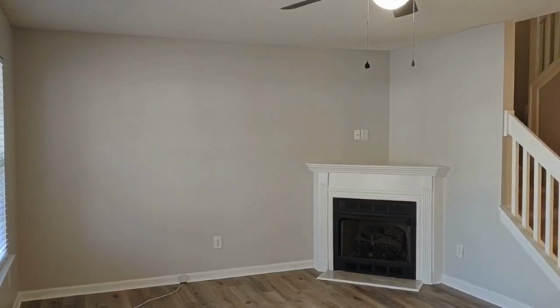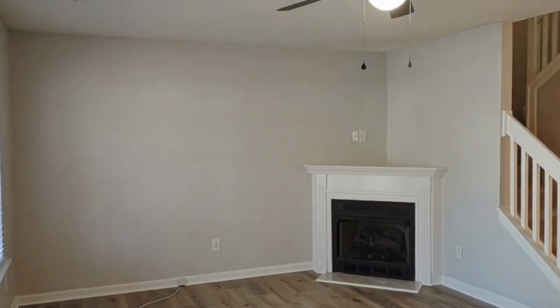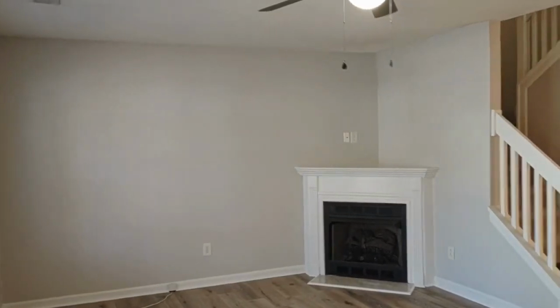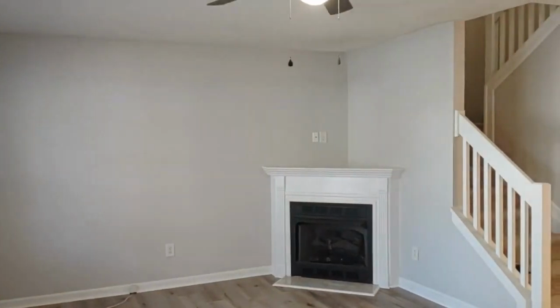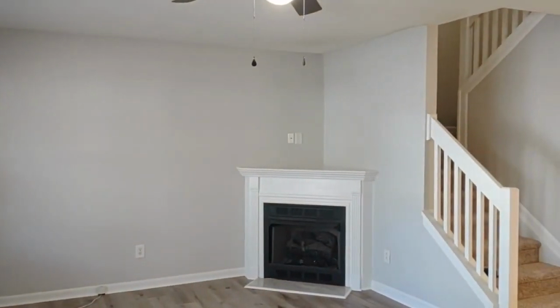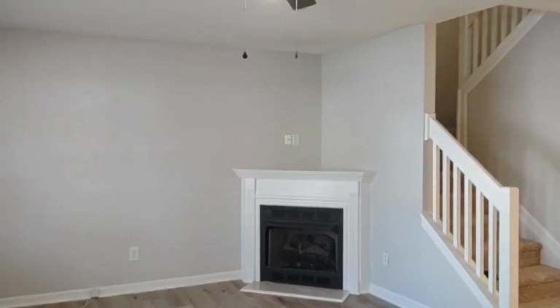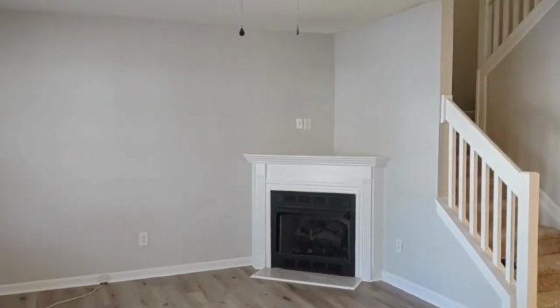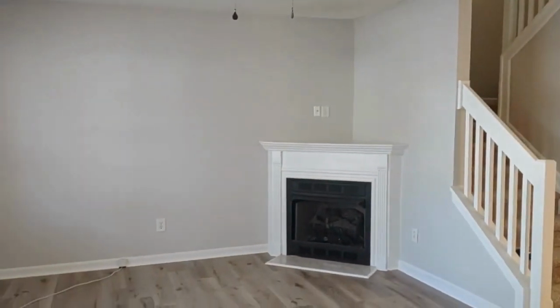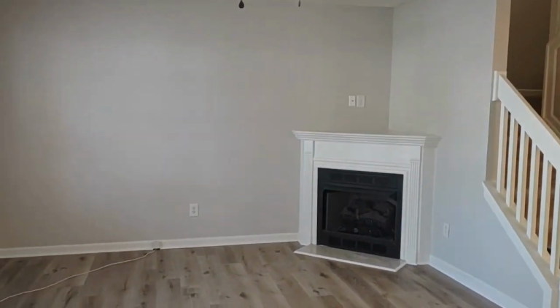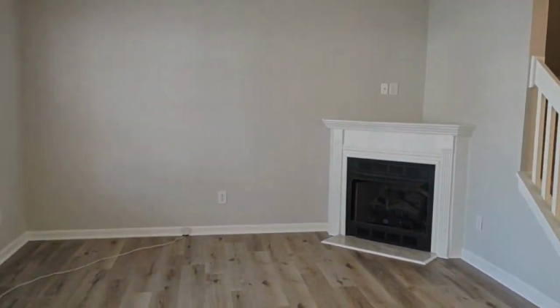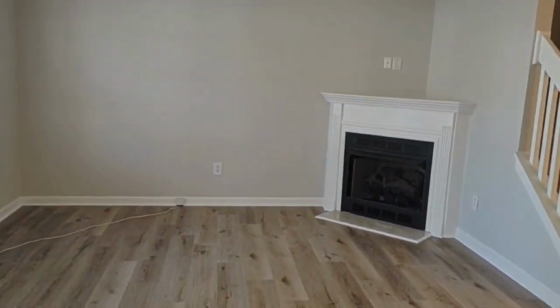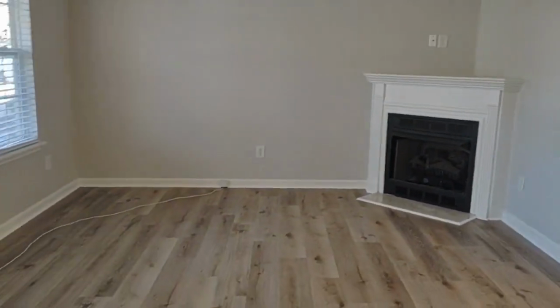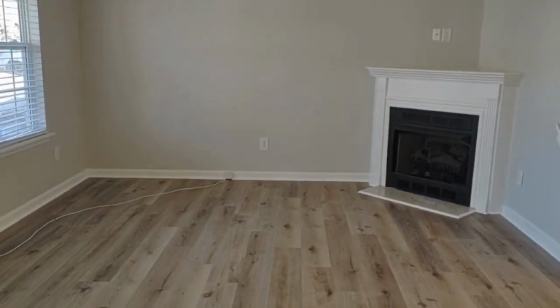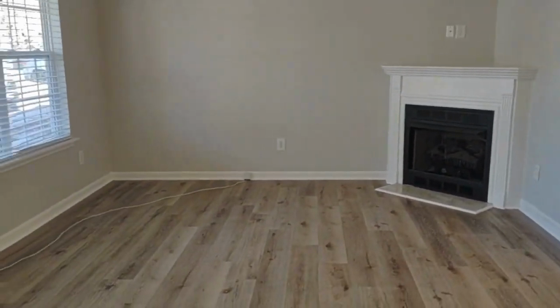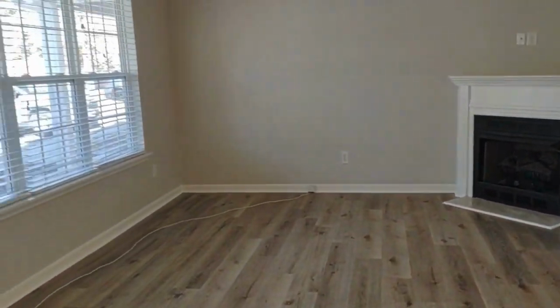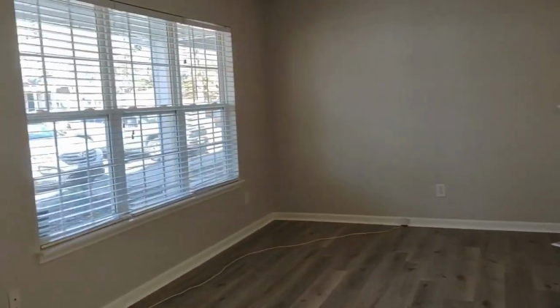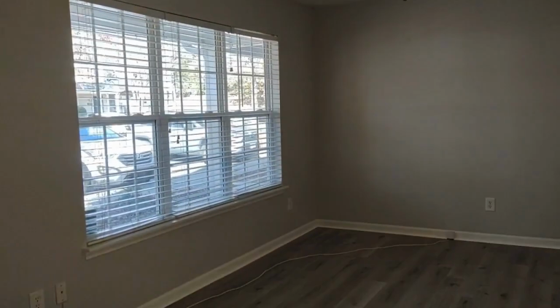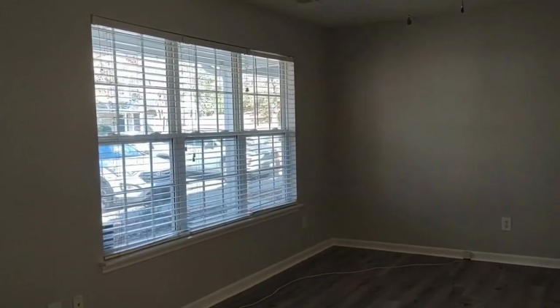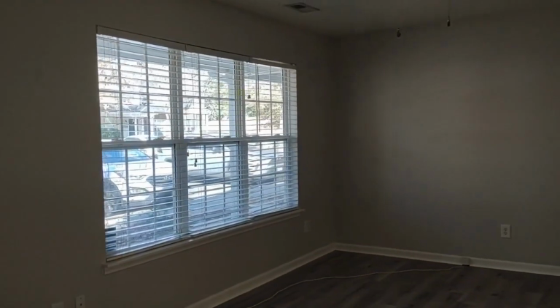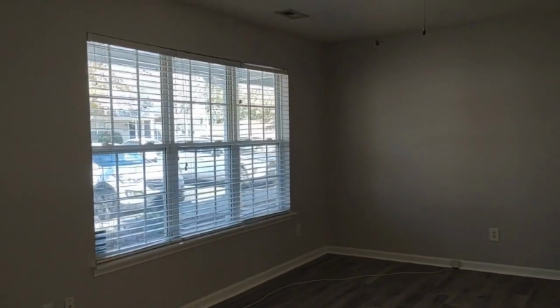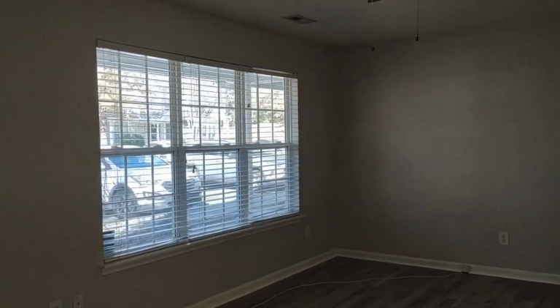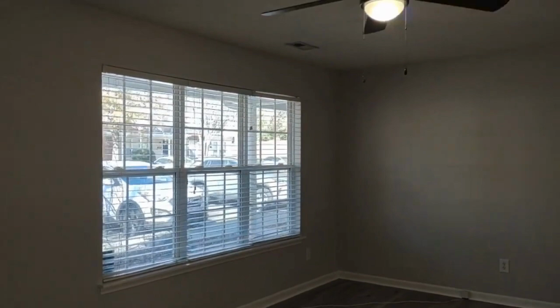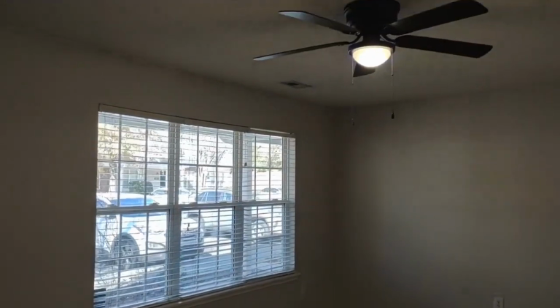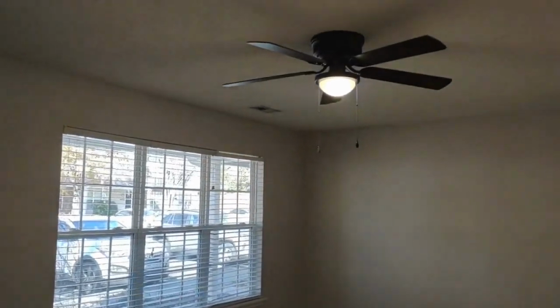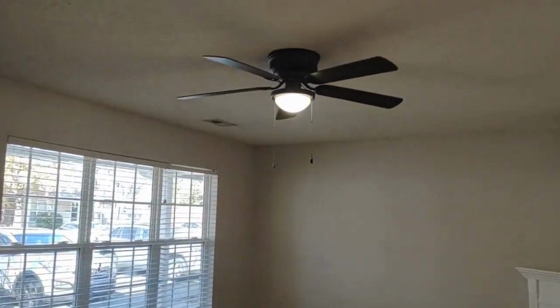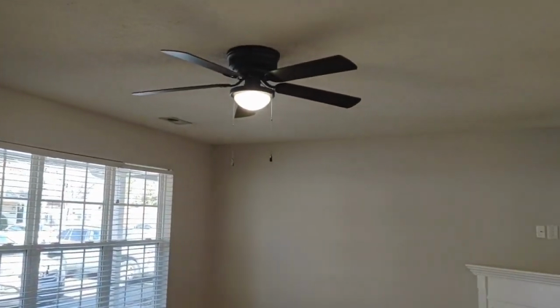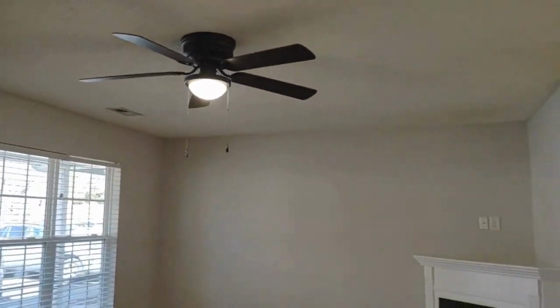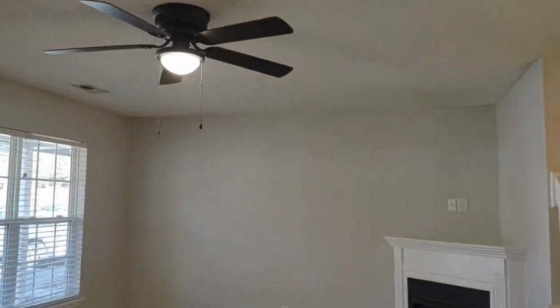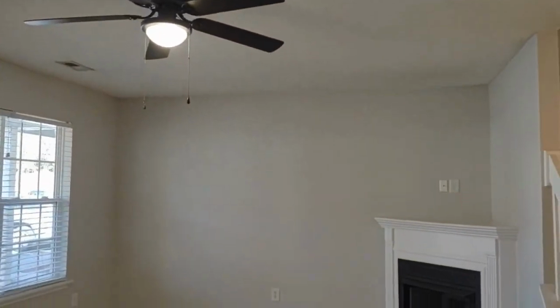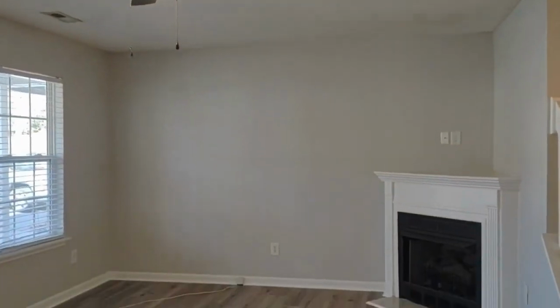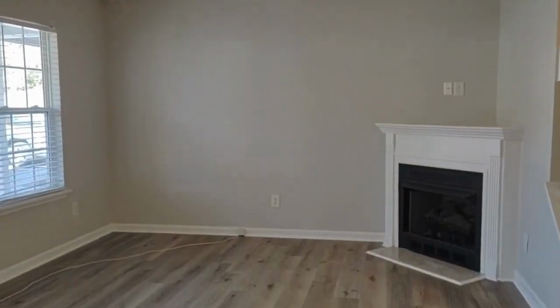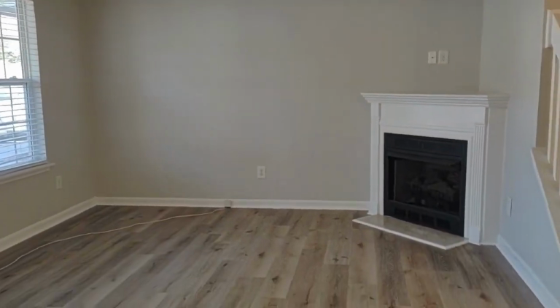Upon entering the home, you enter into the living room, which is complete with brand new laminate flooring, a large window with a lot of natural light, ceiling fan, and gas fireplace.